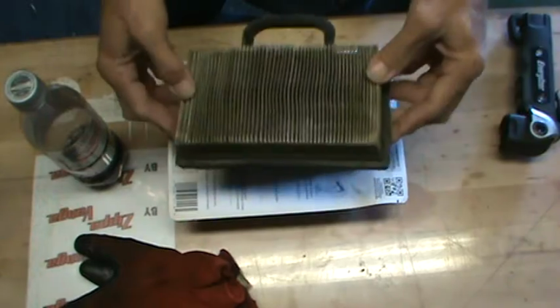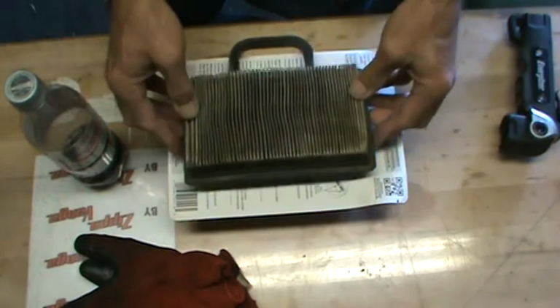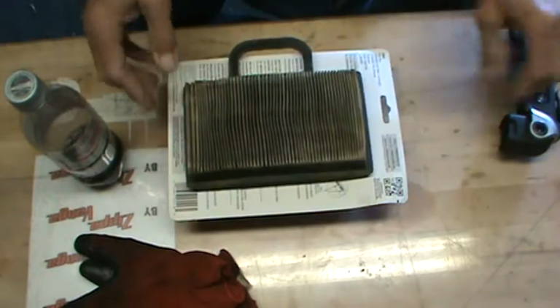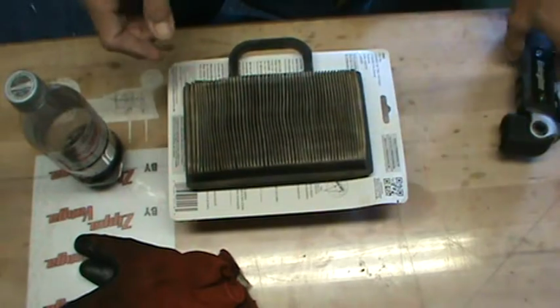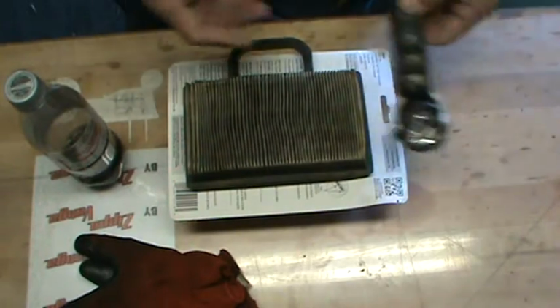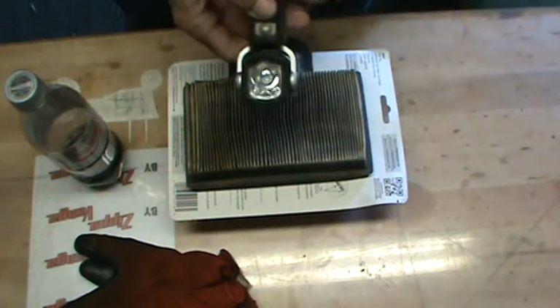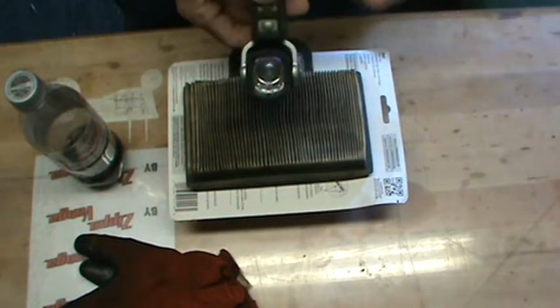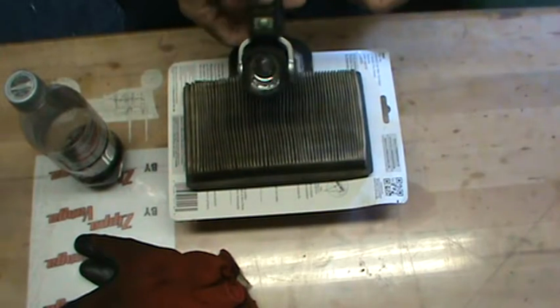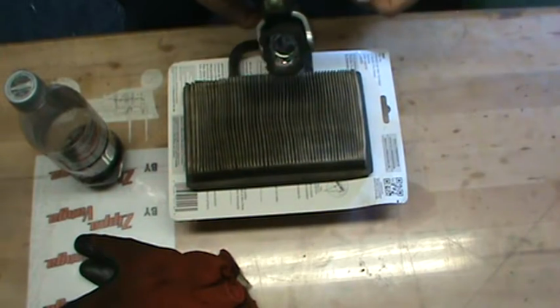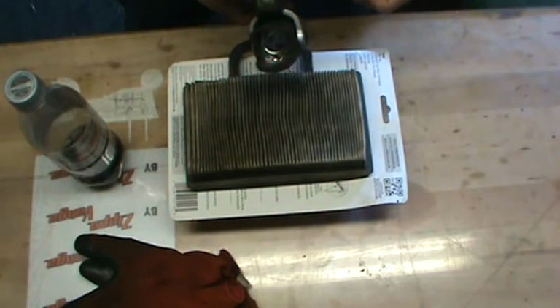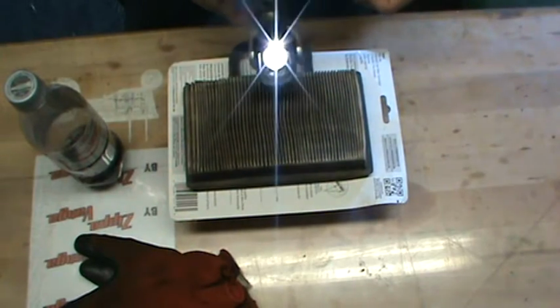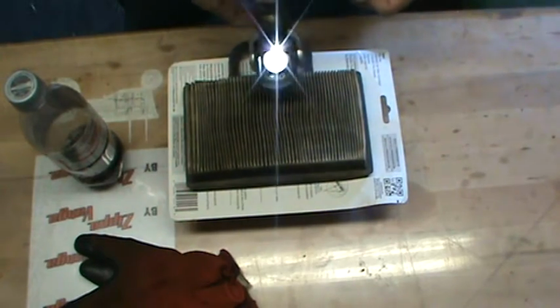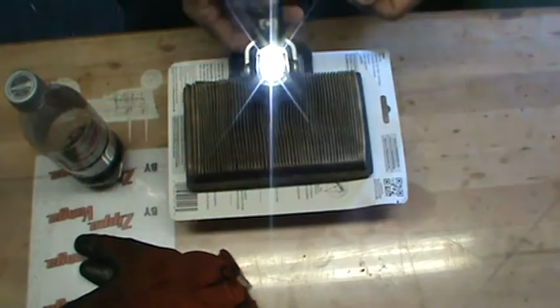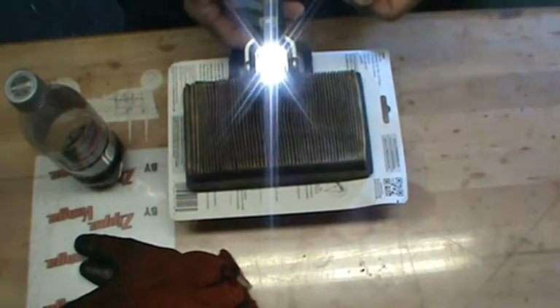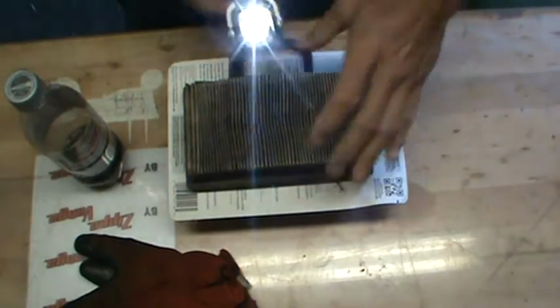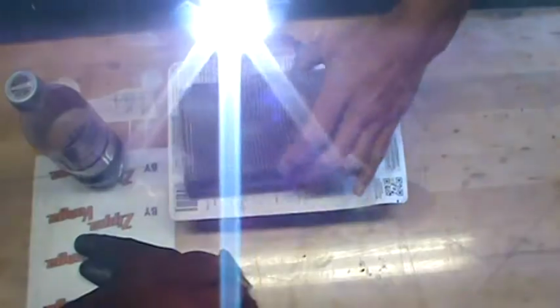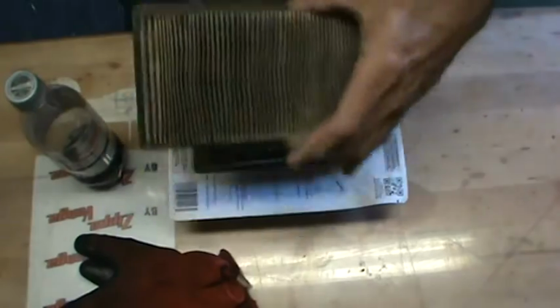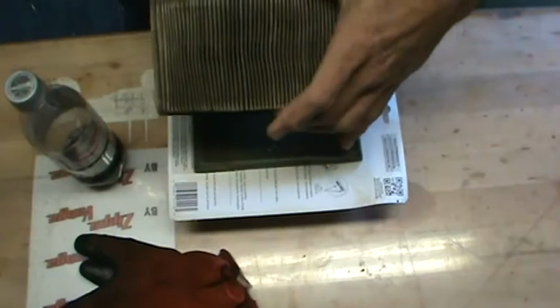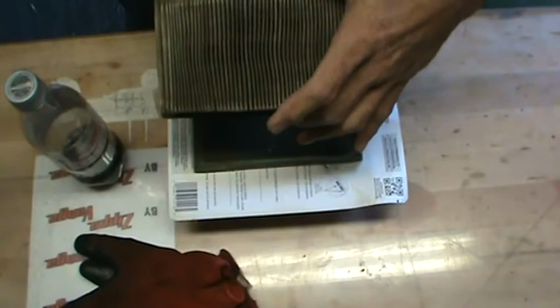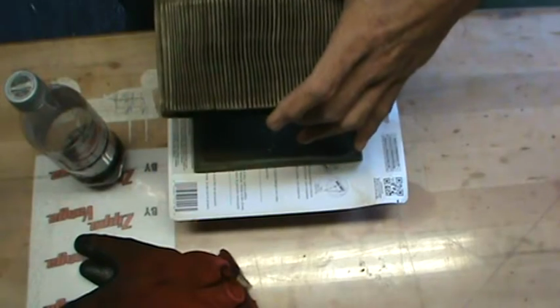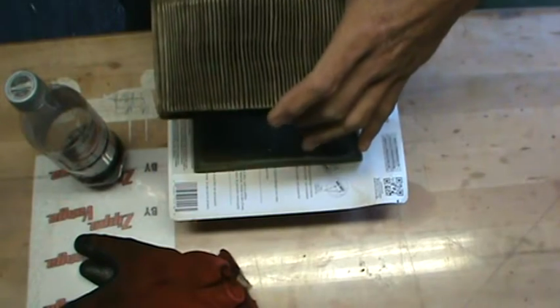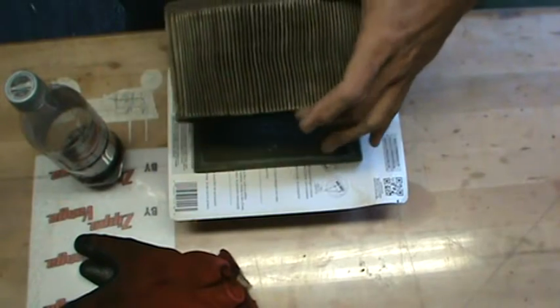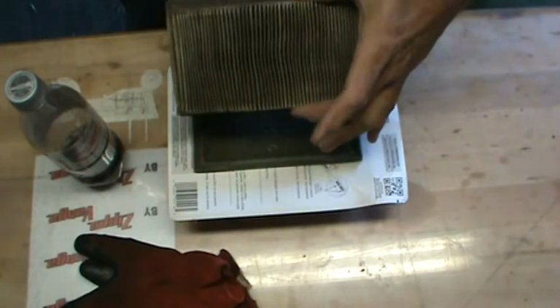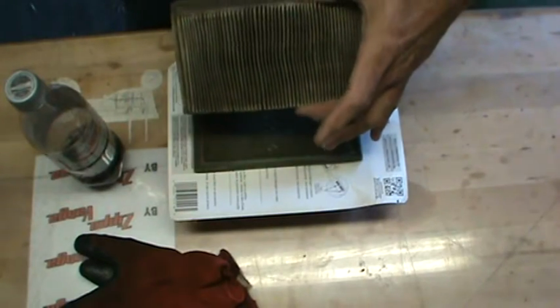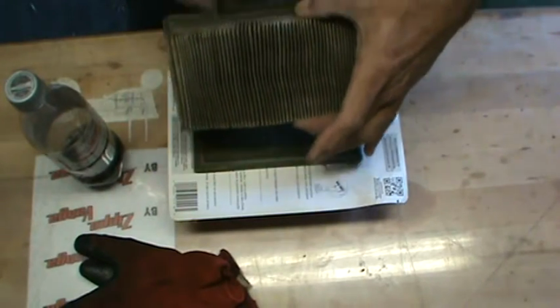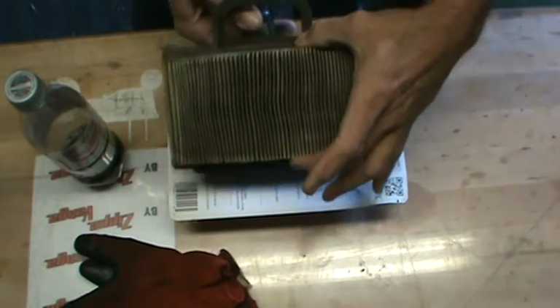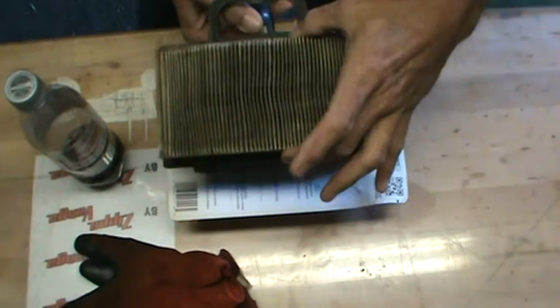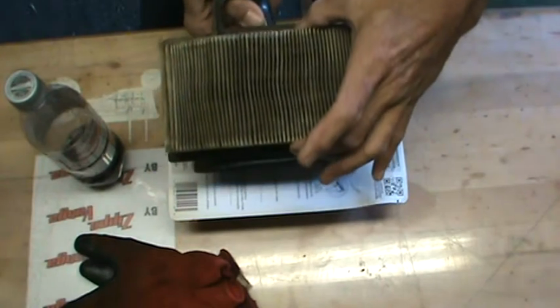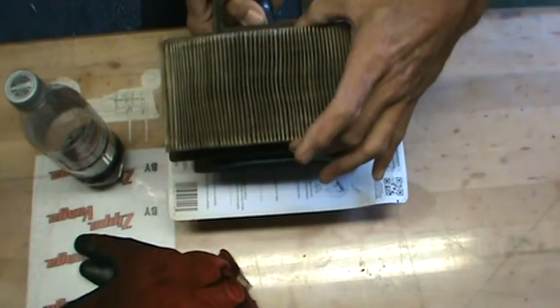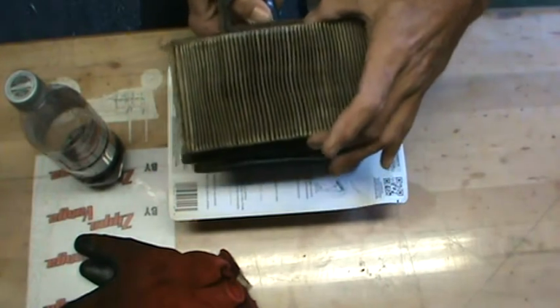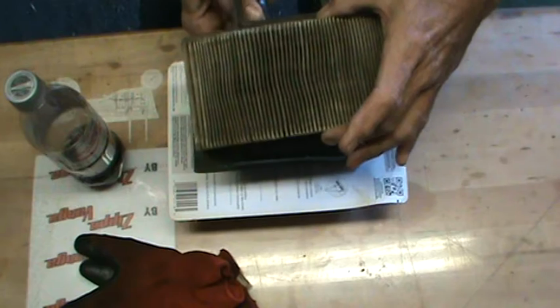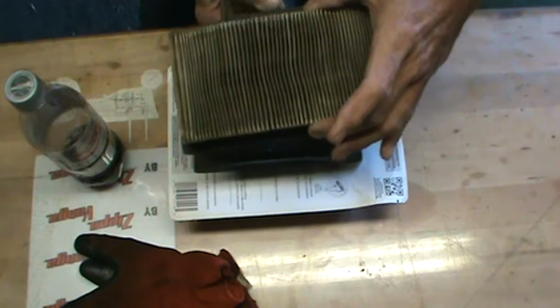Here's a quick check you can do: get a relatively powerful flashlight, set your filter on it, and see if you can see the flashlight through there.